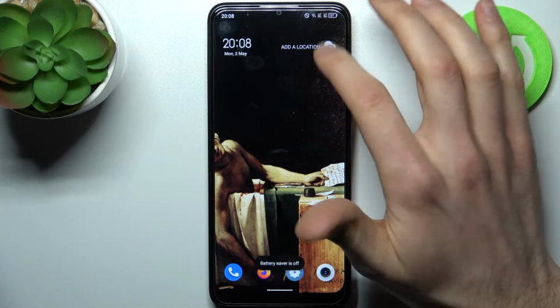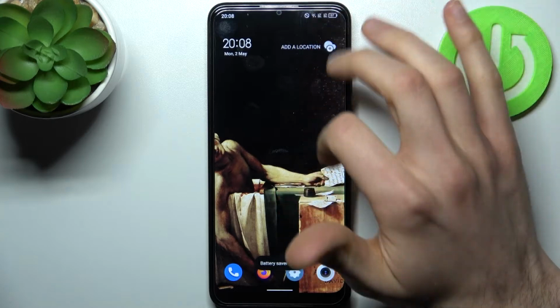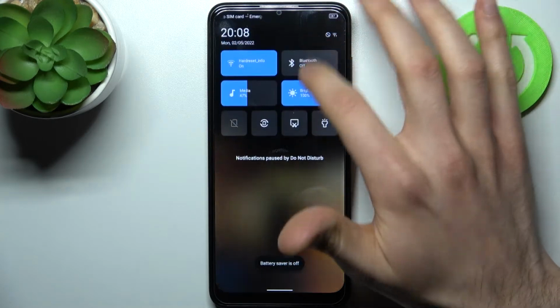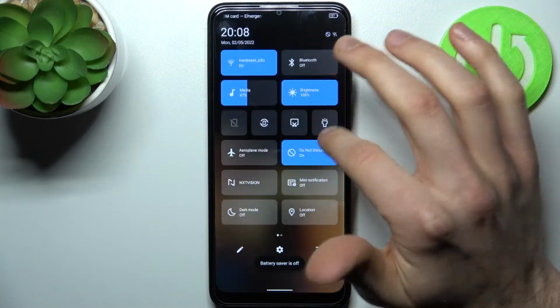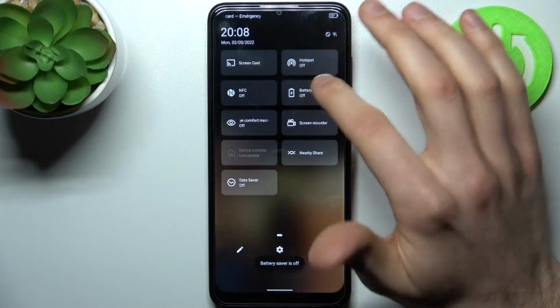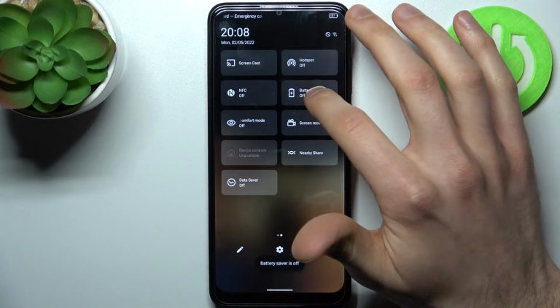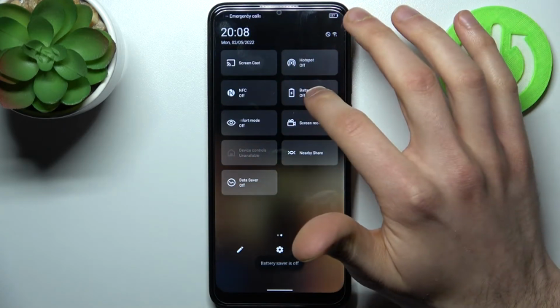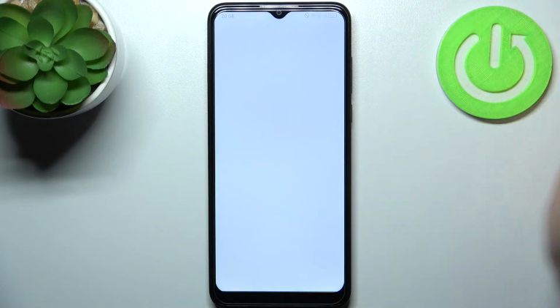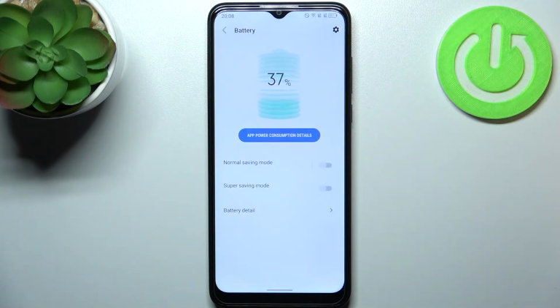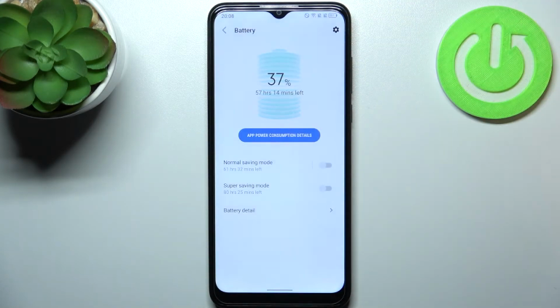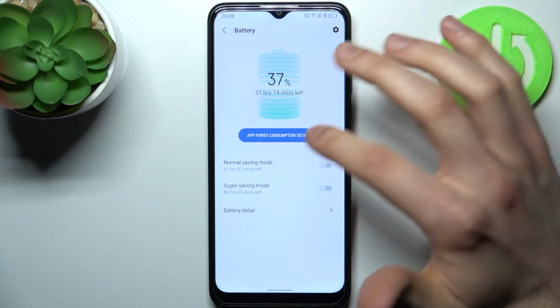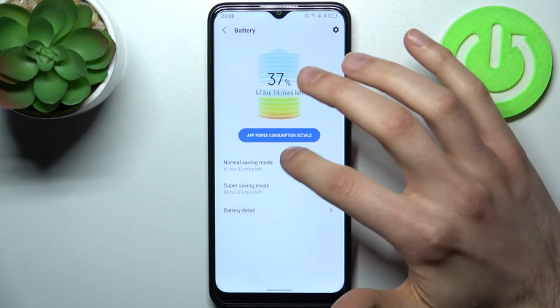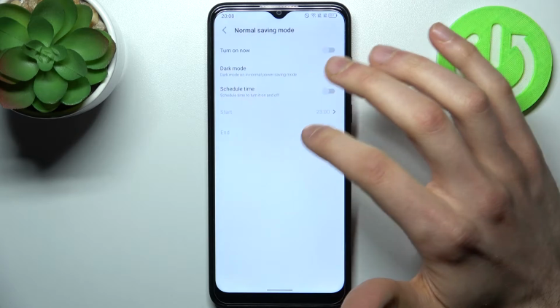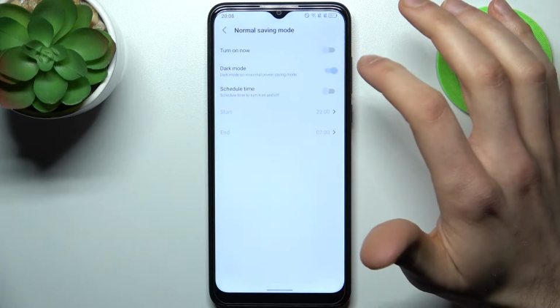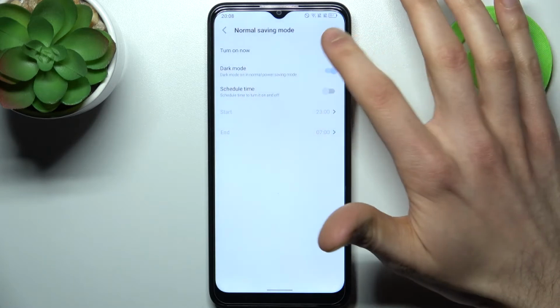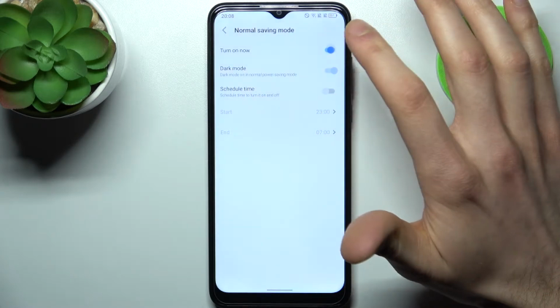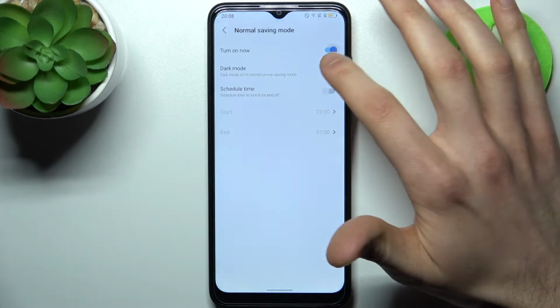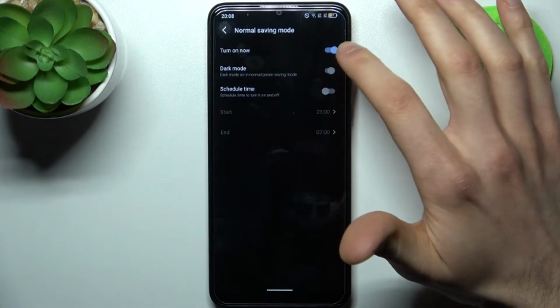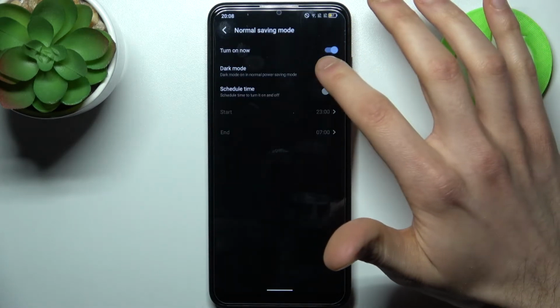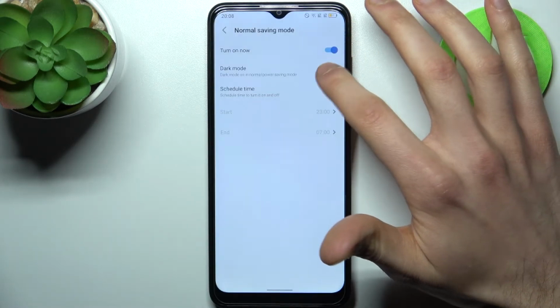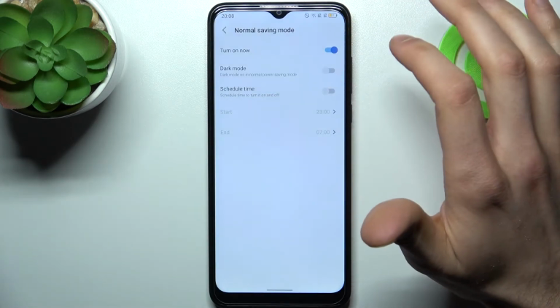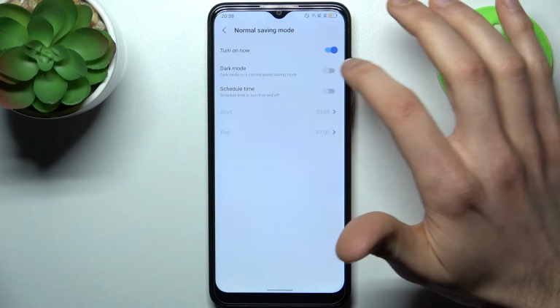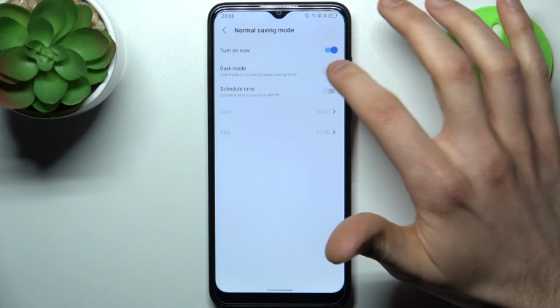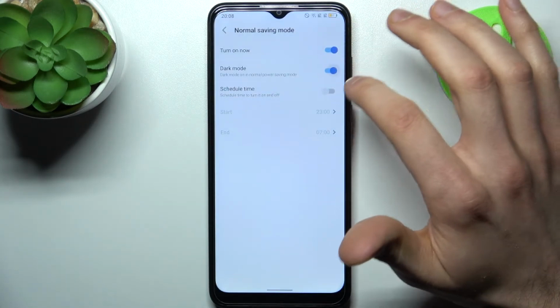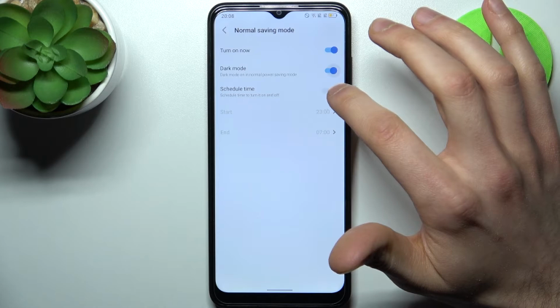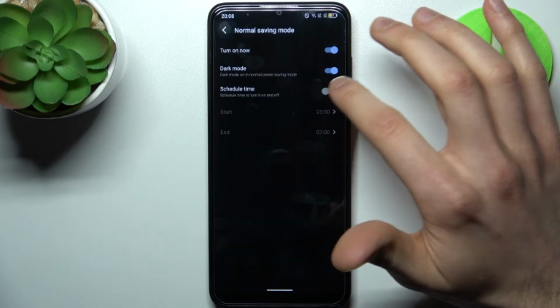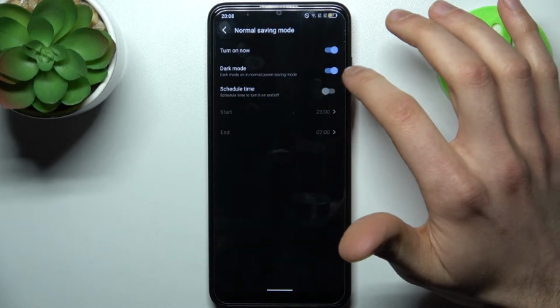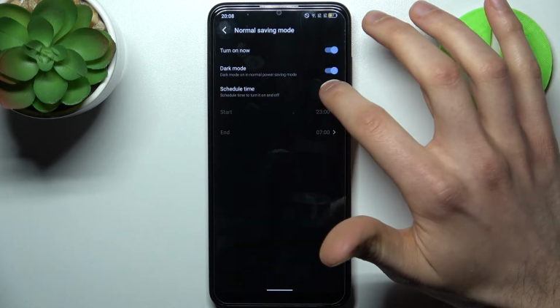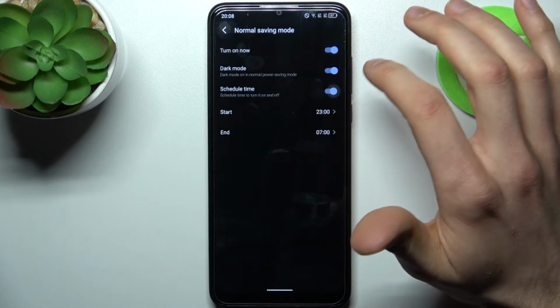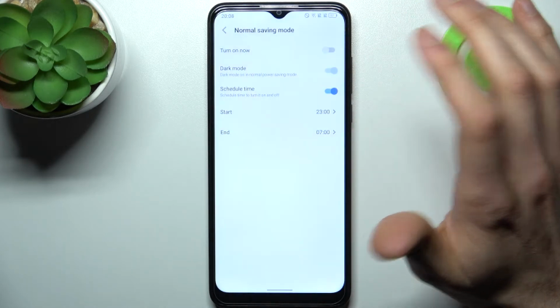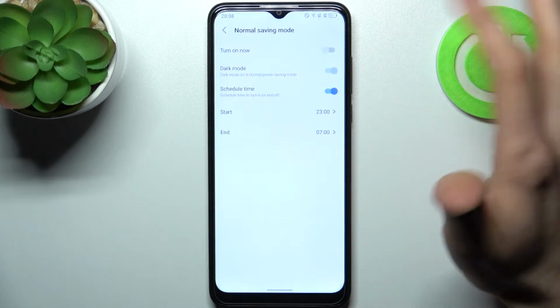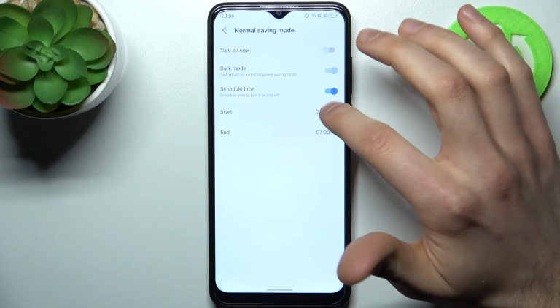For example, you can enable or disable dark mode, and you can set up a schedule for this power saving mode.